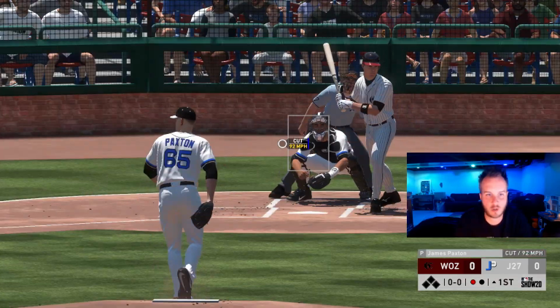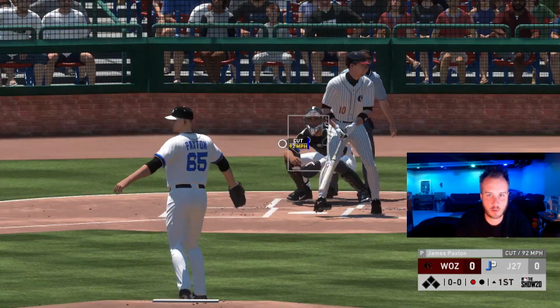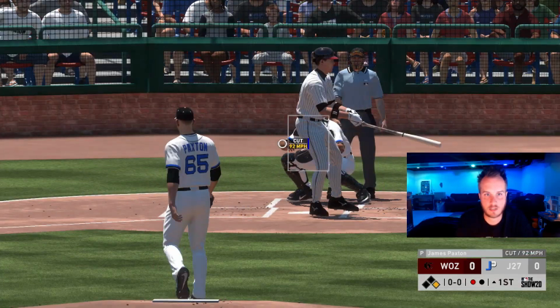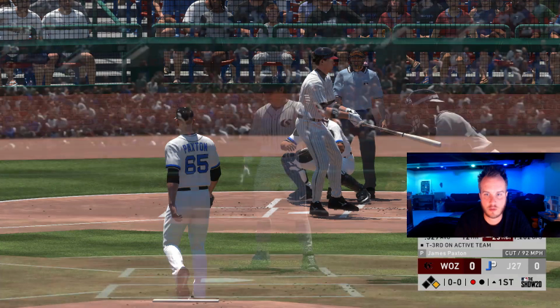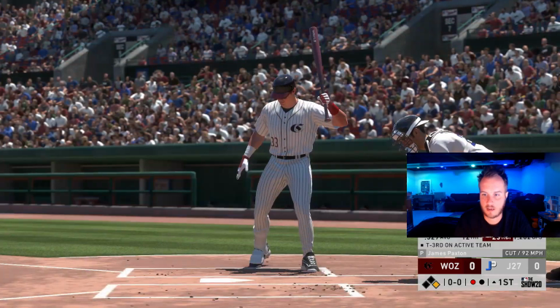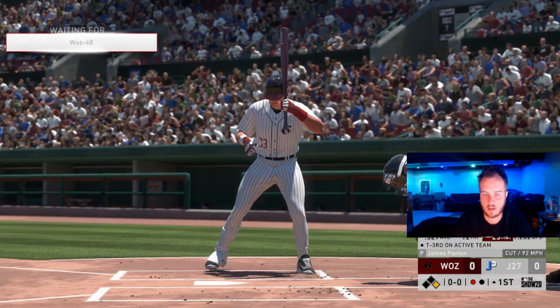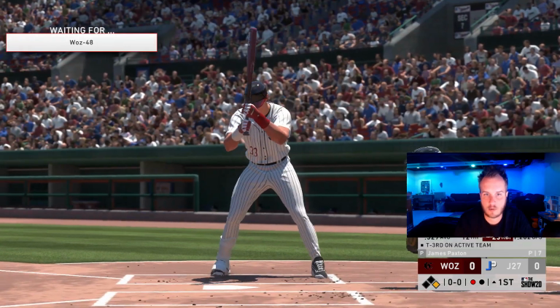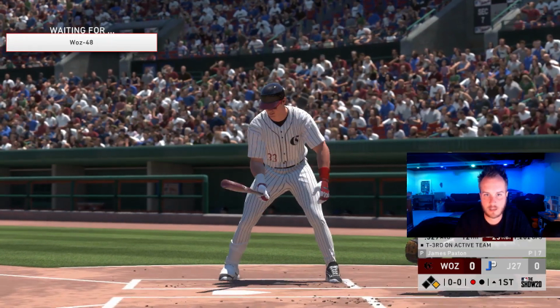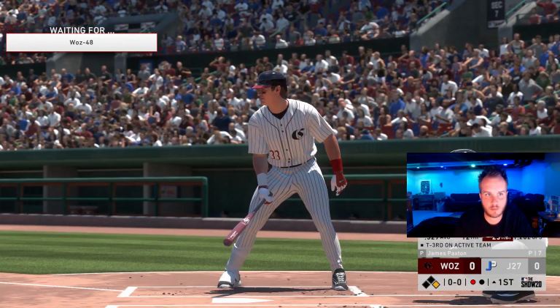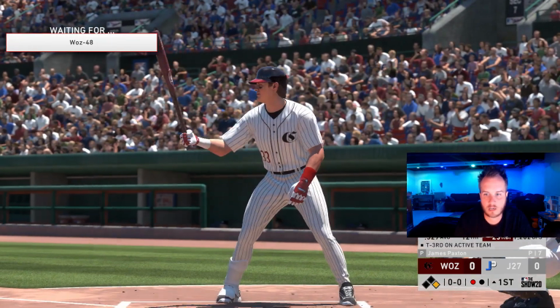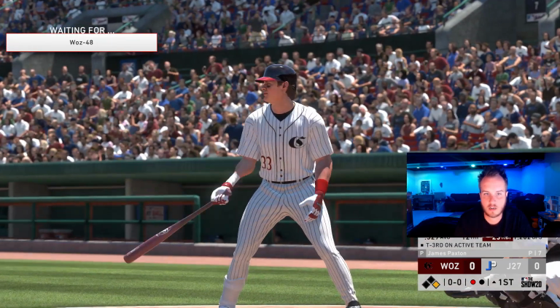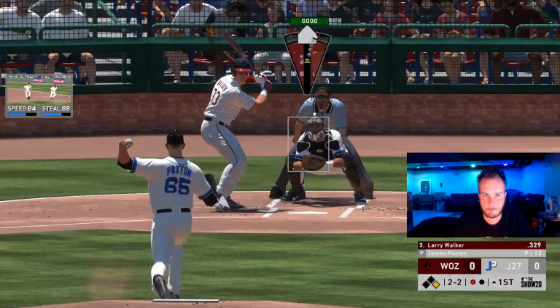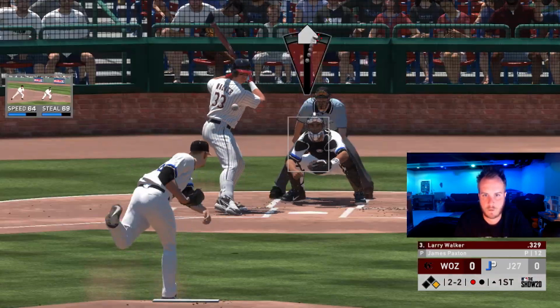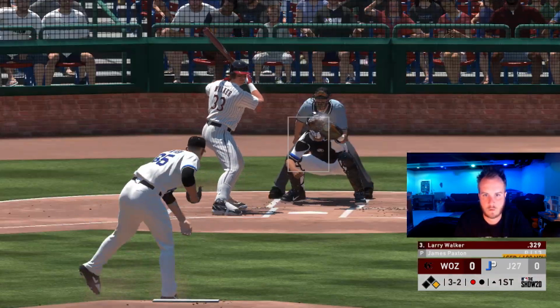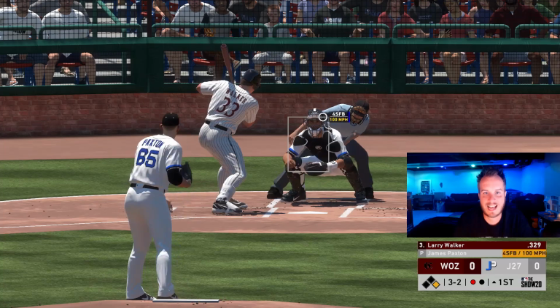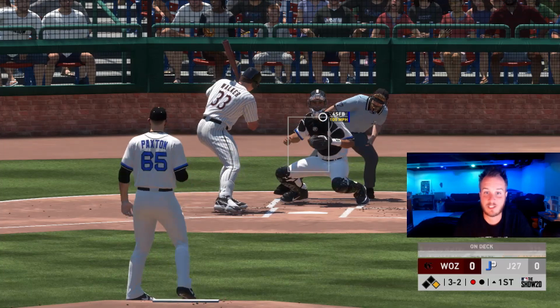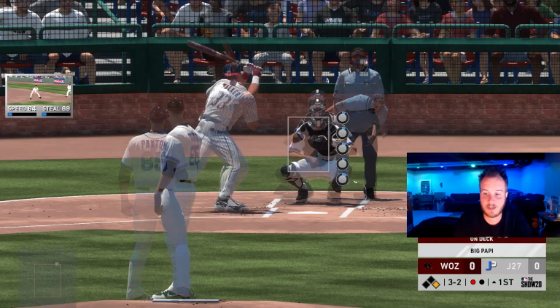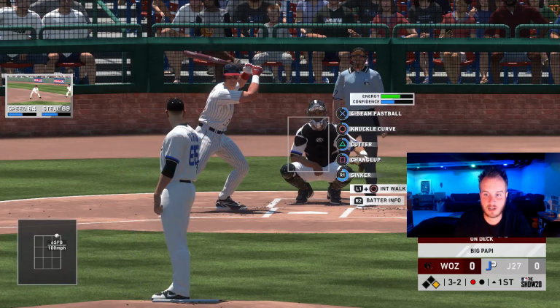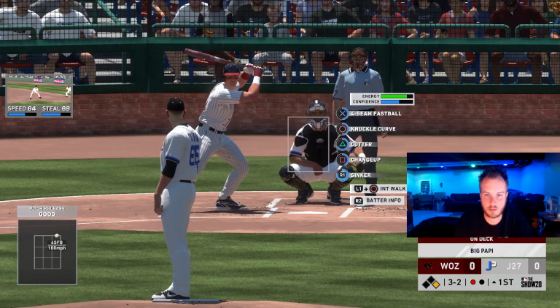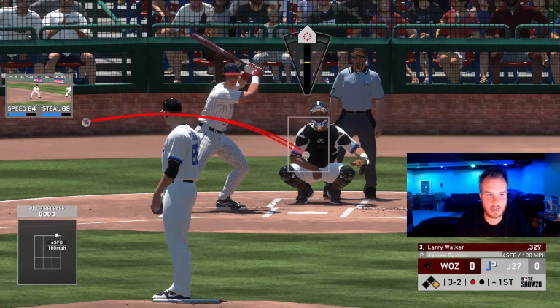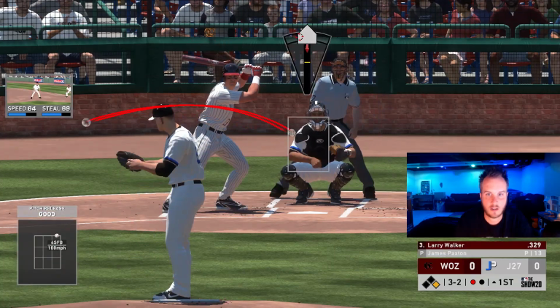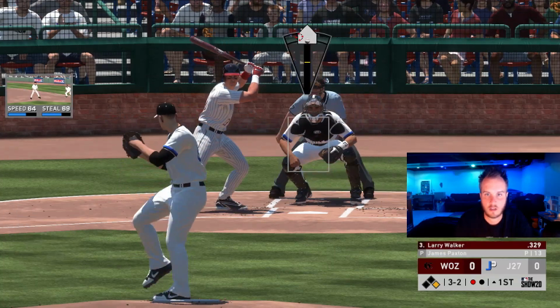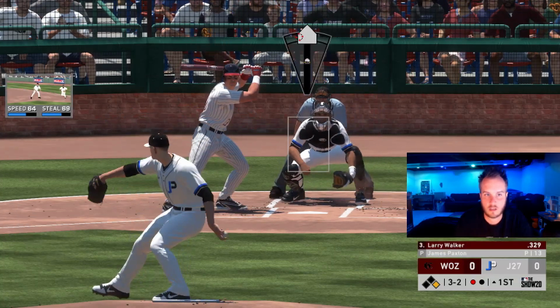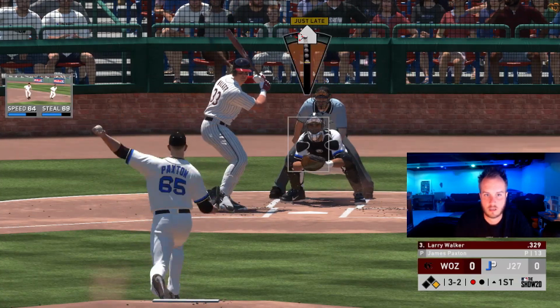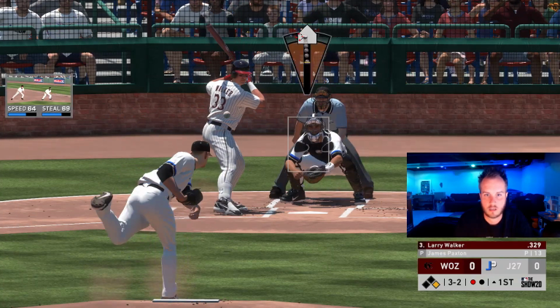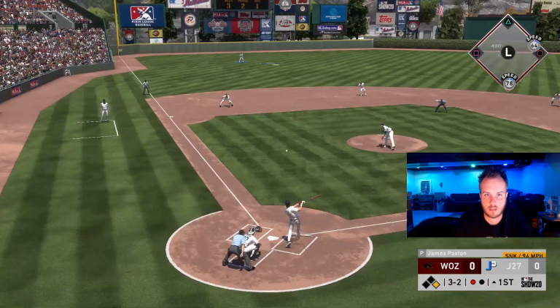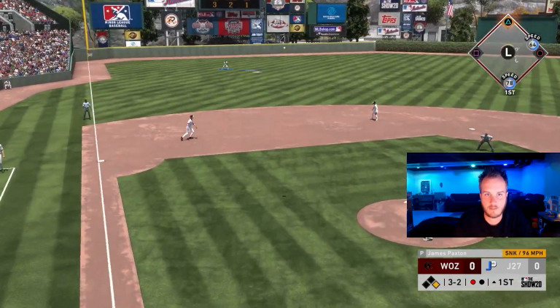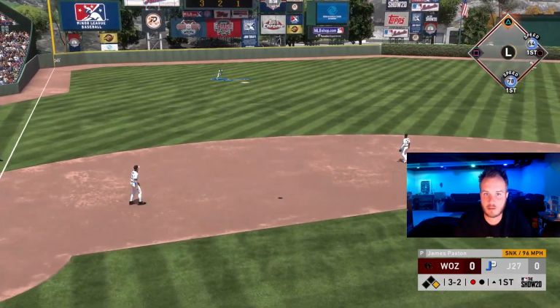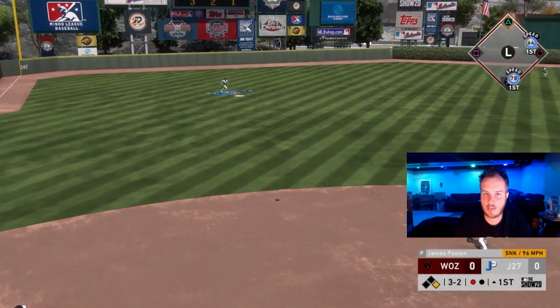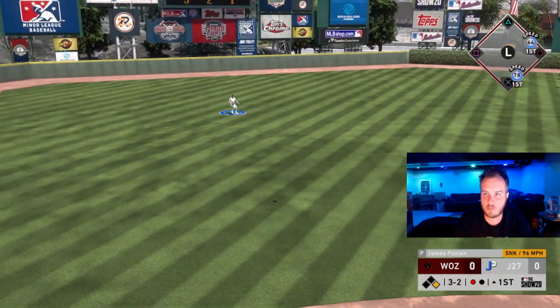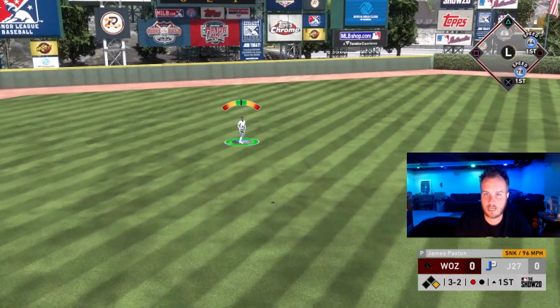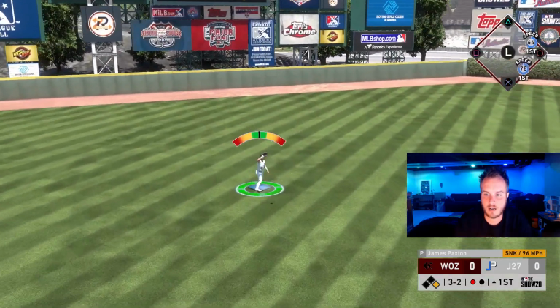I tried to backdoor, caught a 3-1 count. Can't do that. Now we've got a lefty-lefty matchup, Larry Walker here. That's a good take right there at a 1-0-2 strike count. He's going to fly out to left field. Bellinger is there. We got two outs.